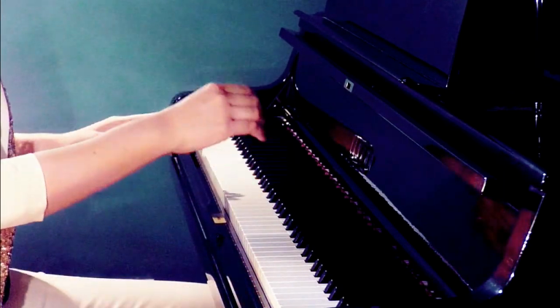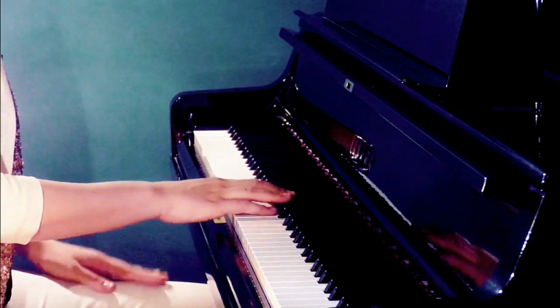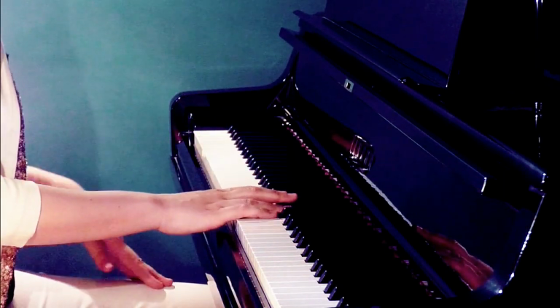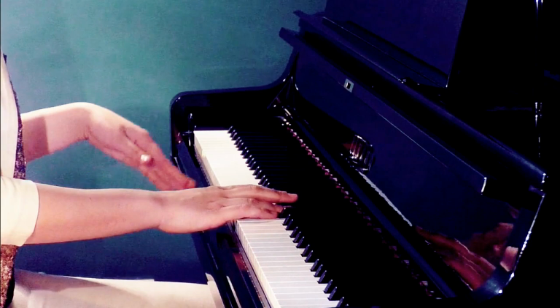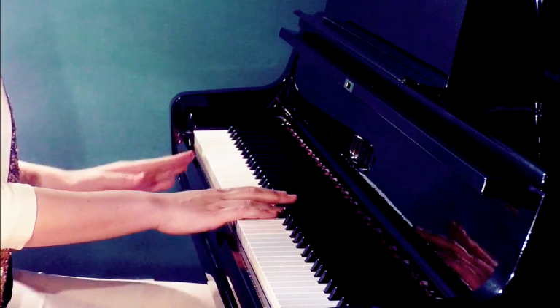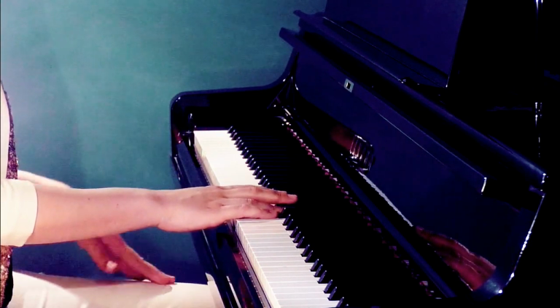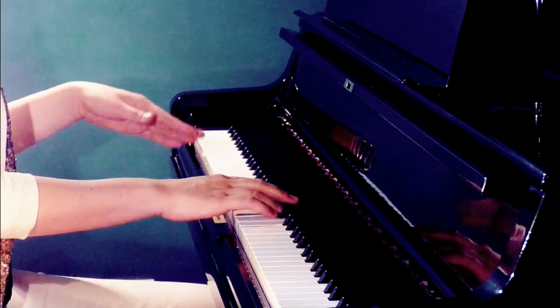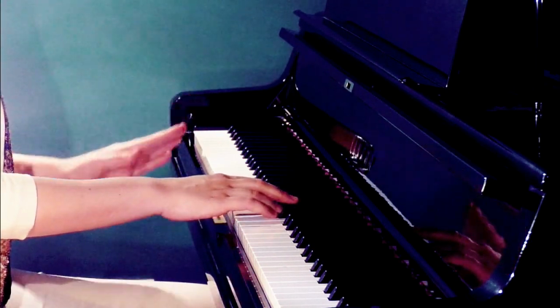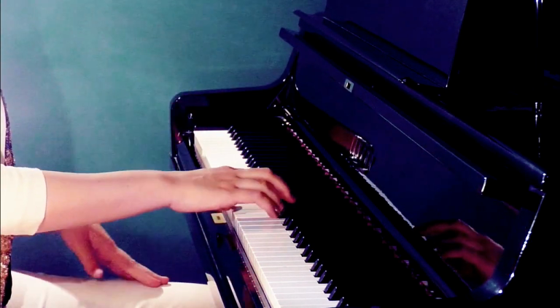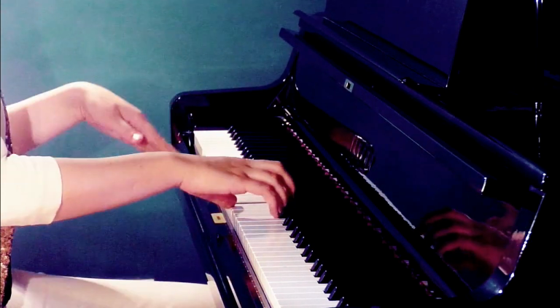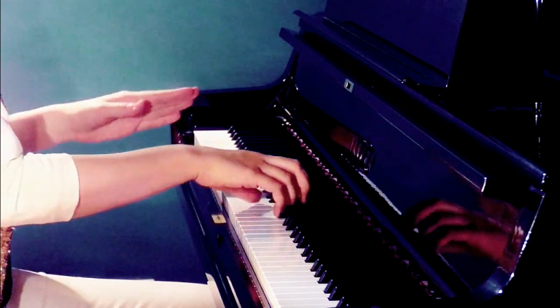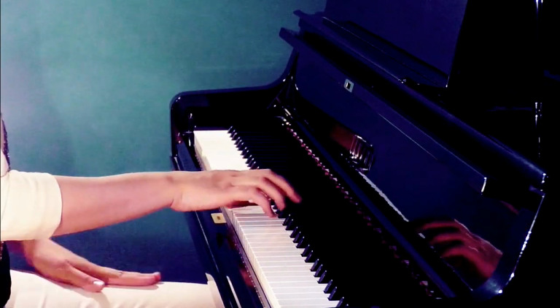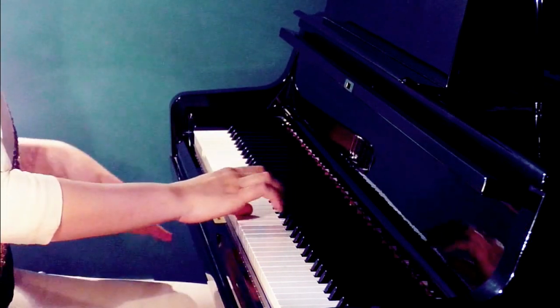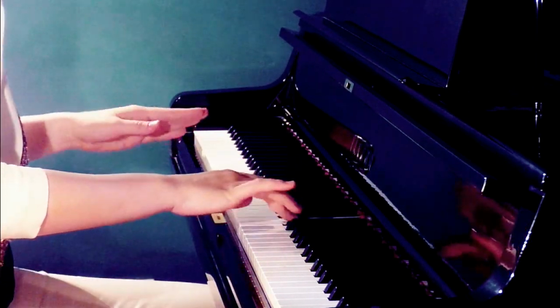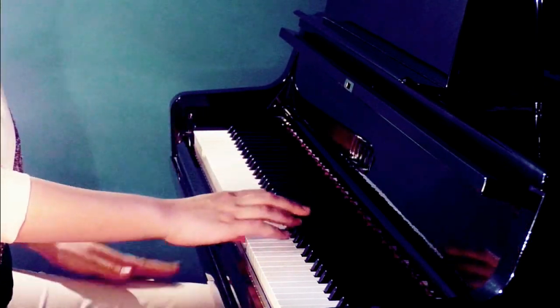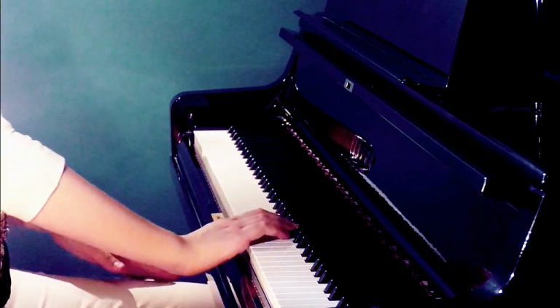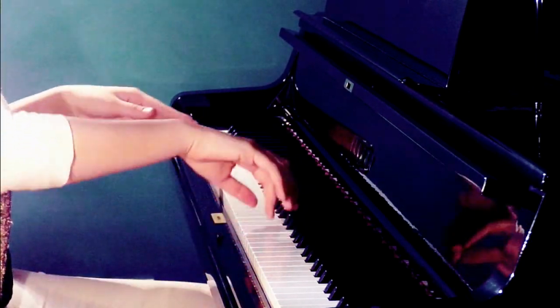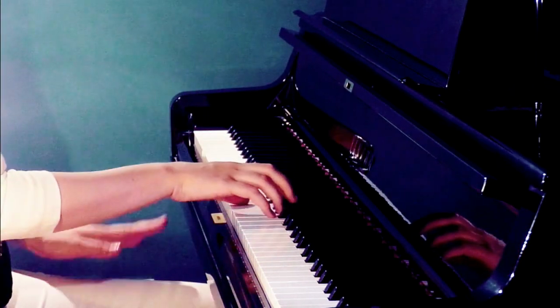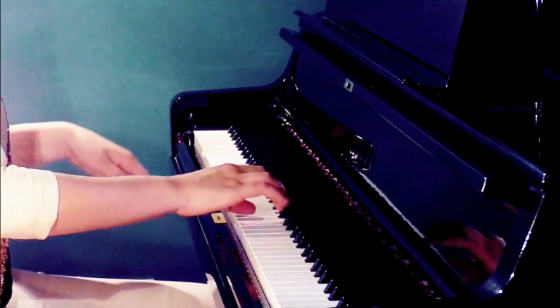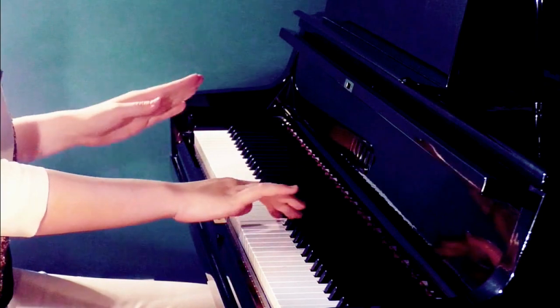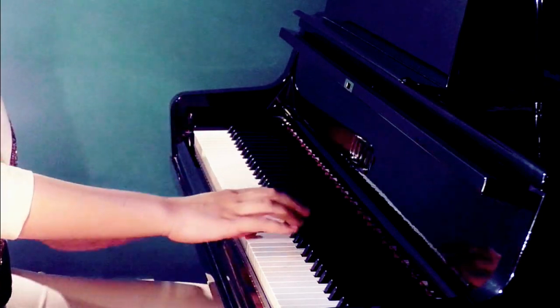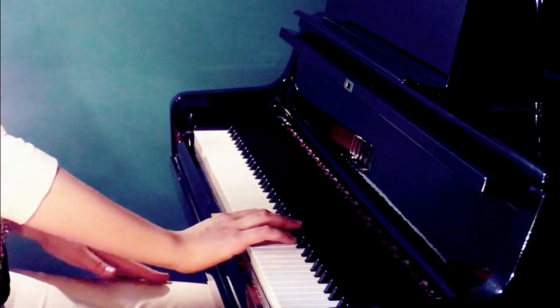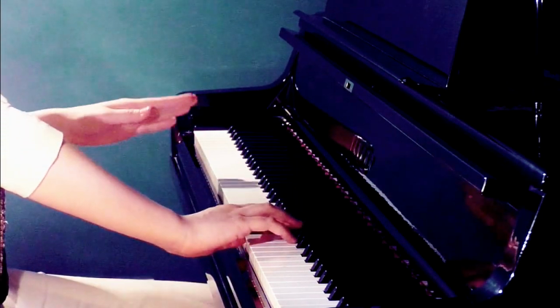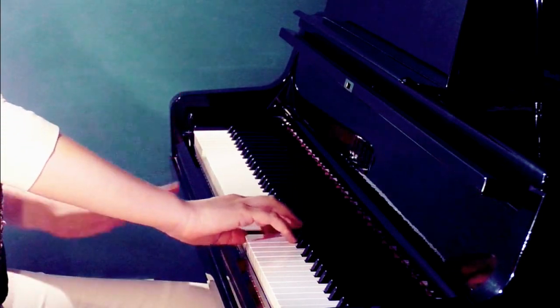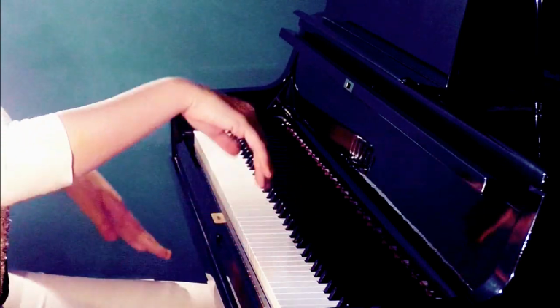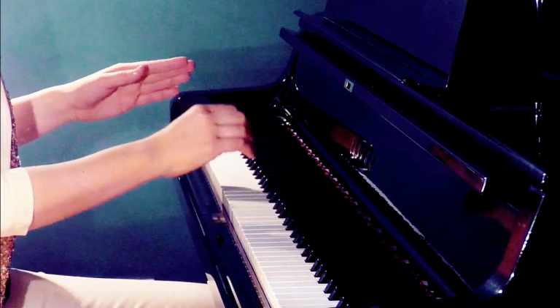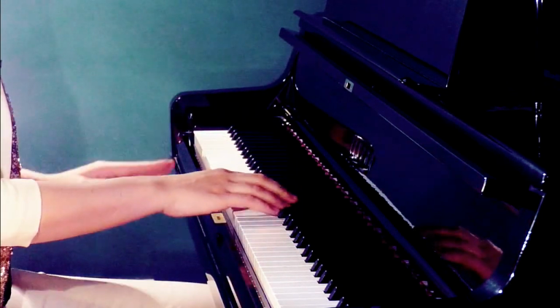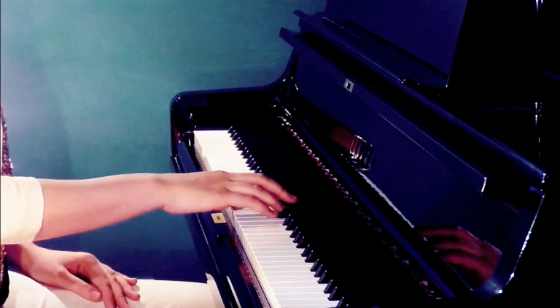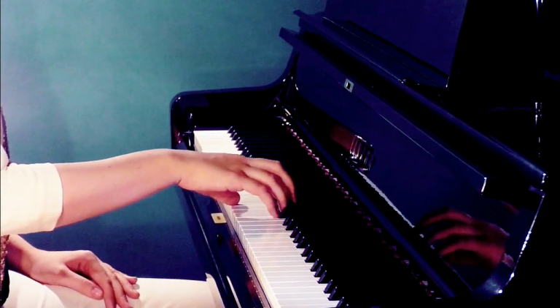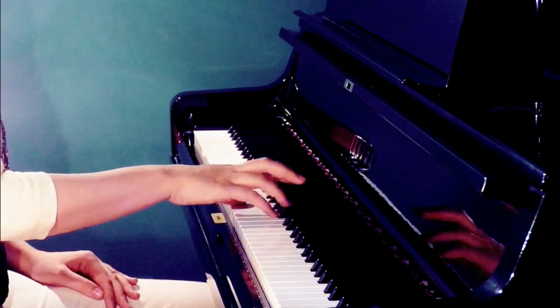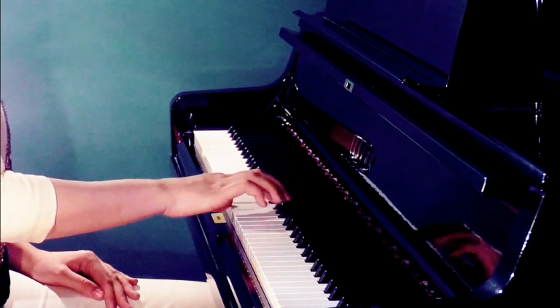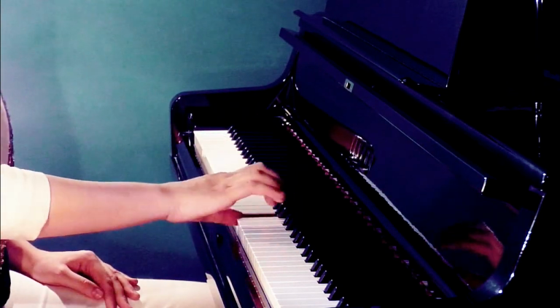Now play with loose hands and good phrasing, having enough rest between each block. Then play without the metronome, feeling the inner pulse.